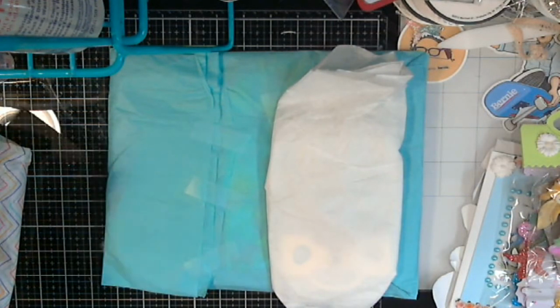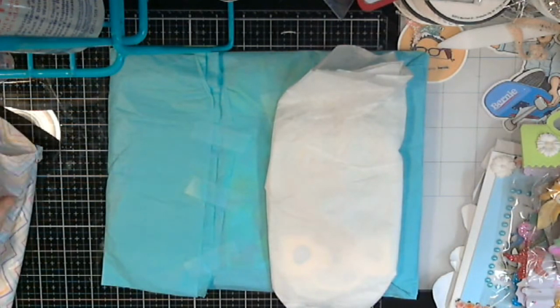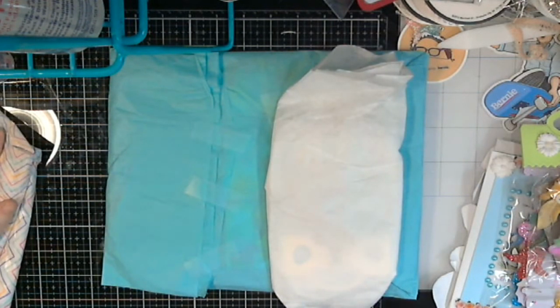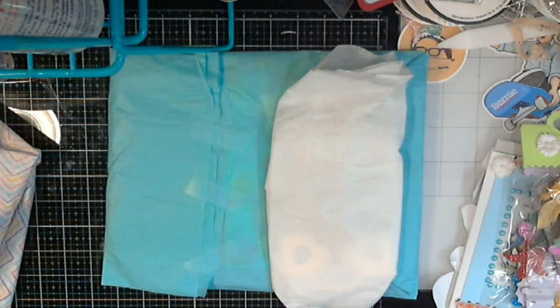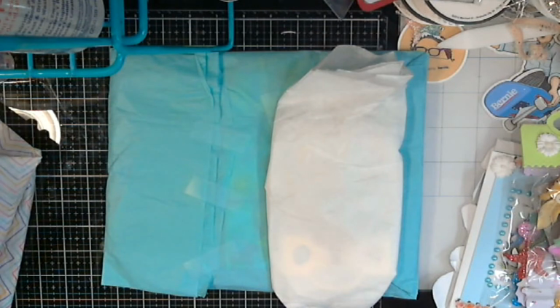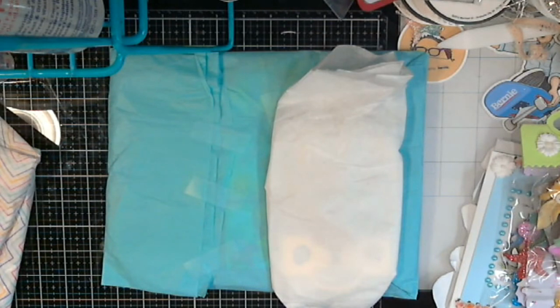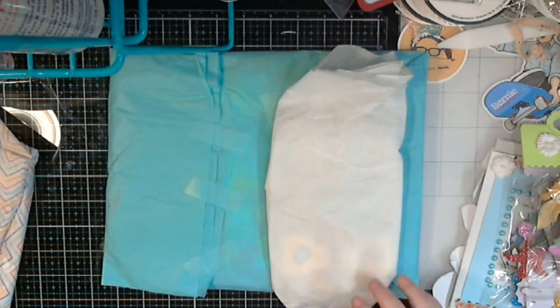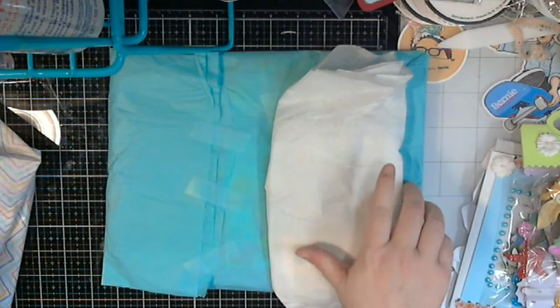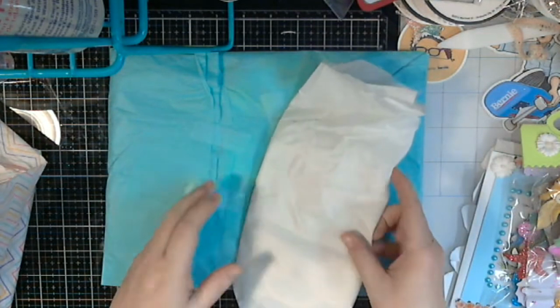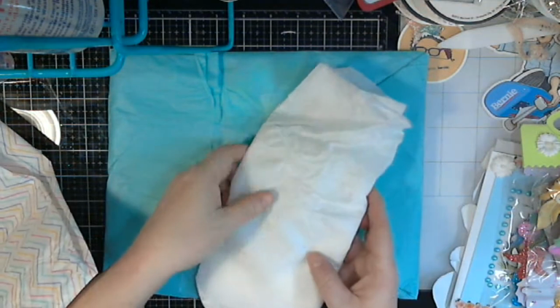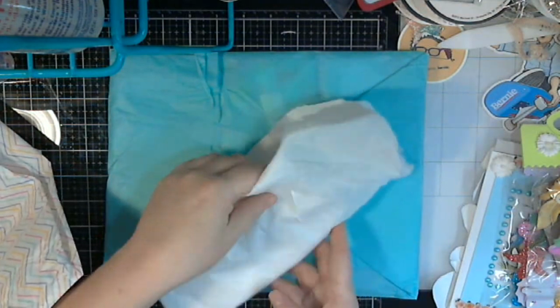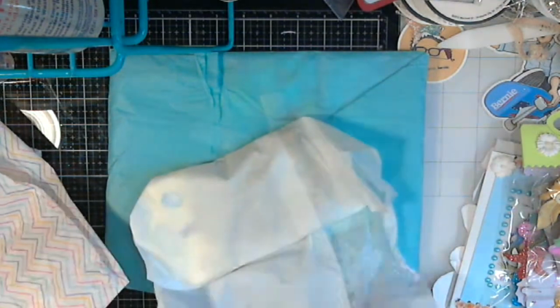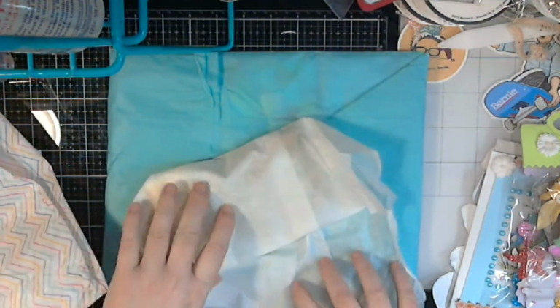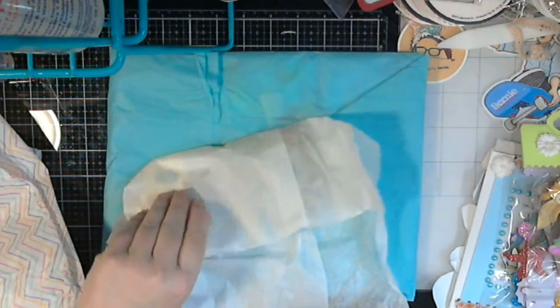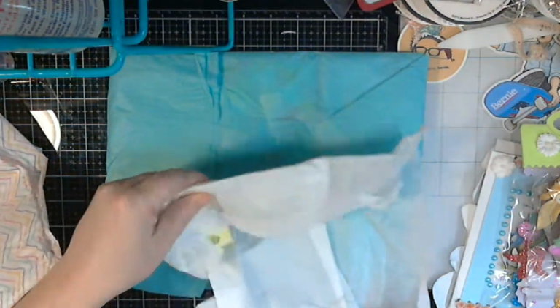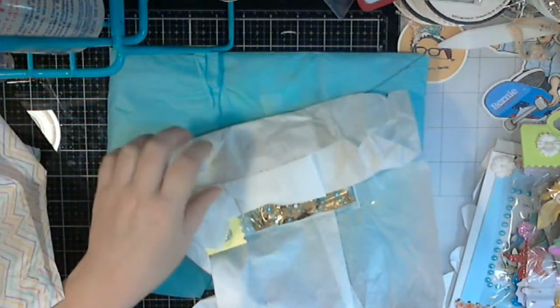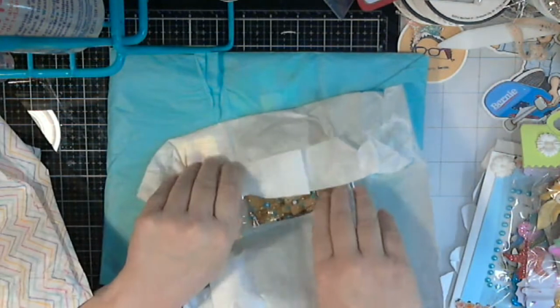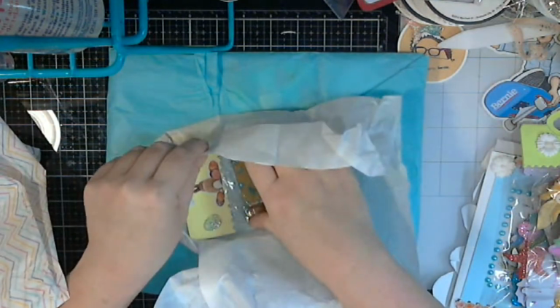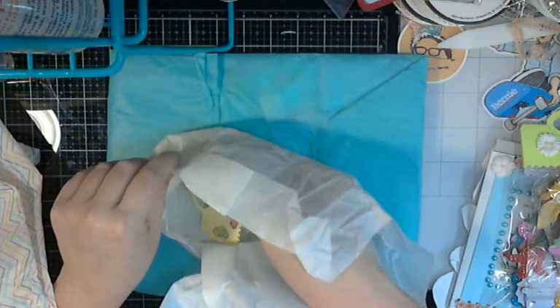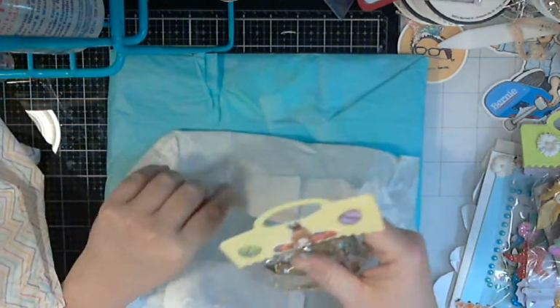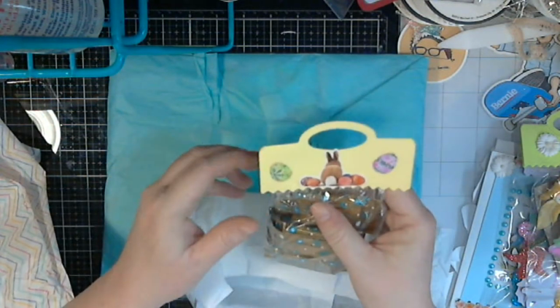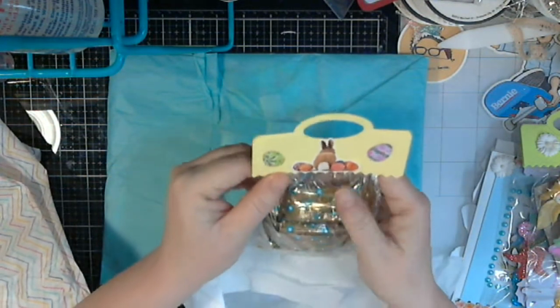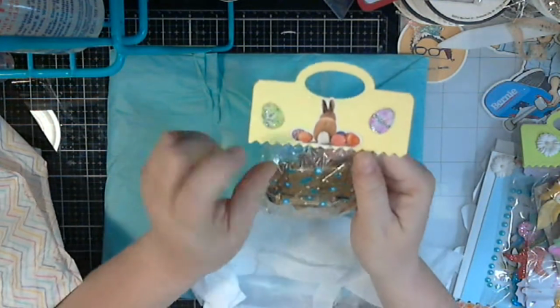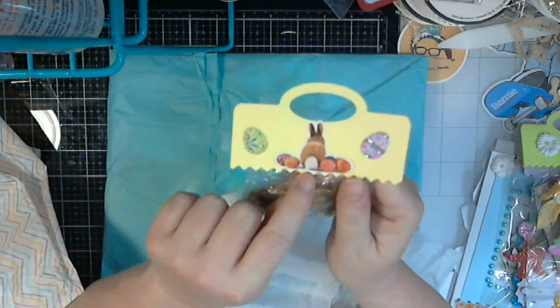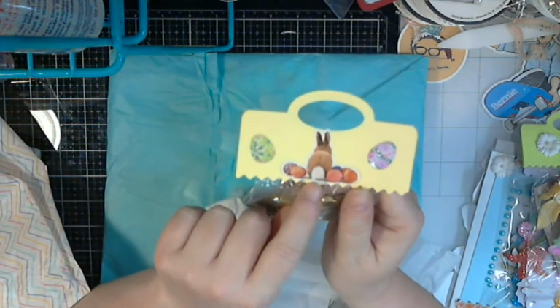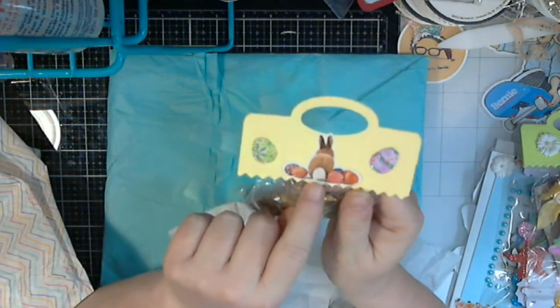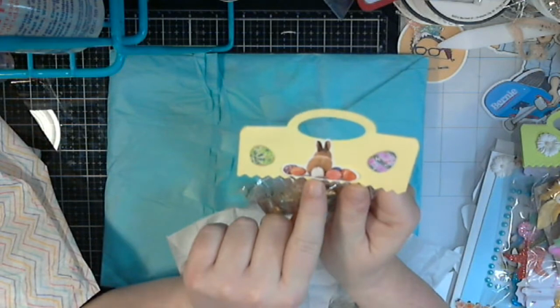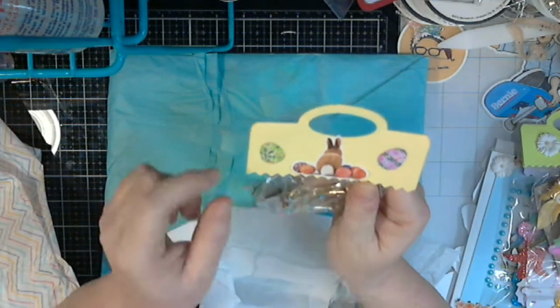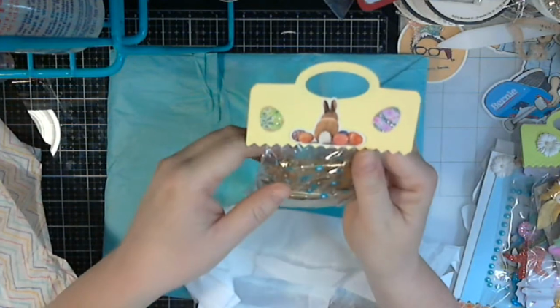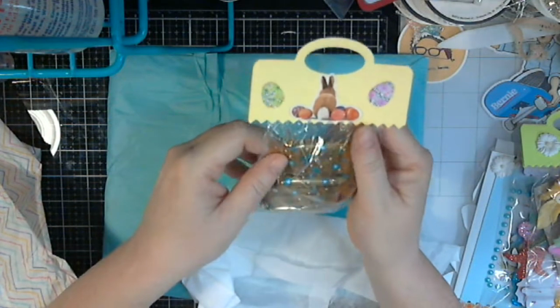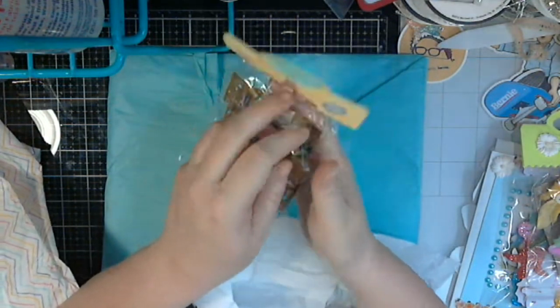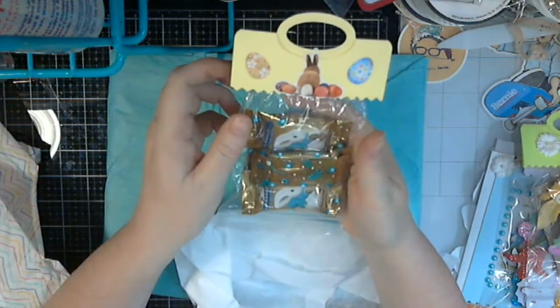I didn't know you were gonna get some free ASMR on this, did you? Let's see - oh, he's got a bunny butt! I love it, I love it!